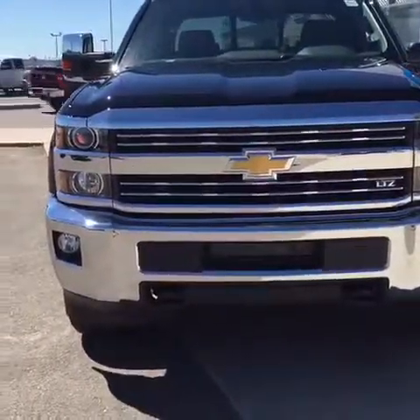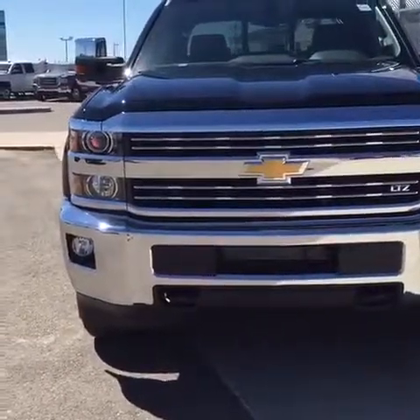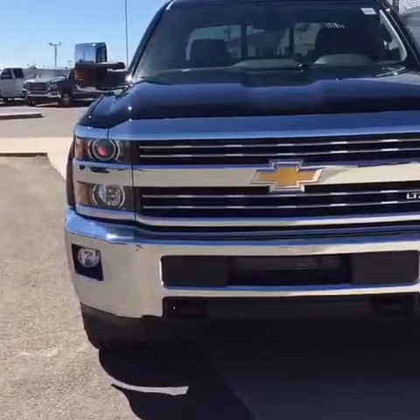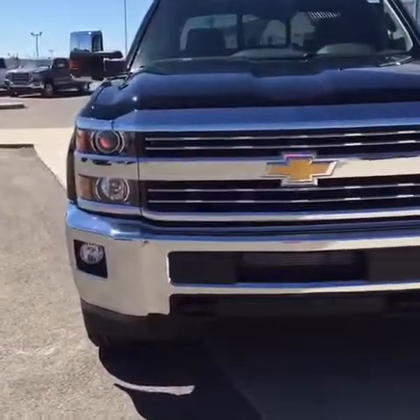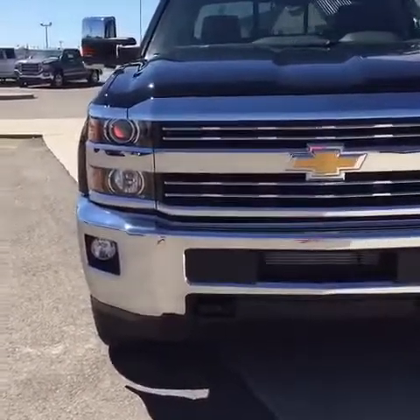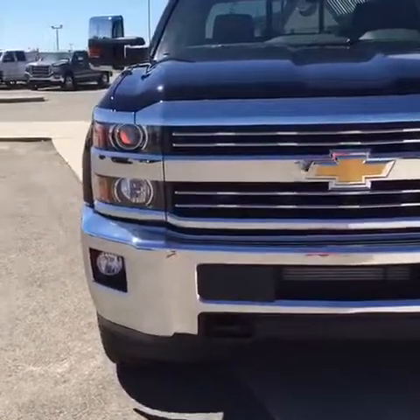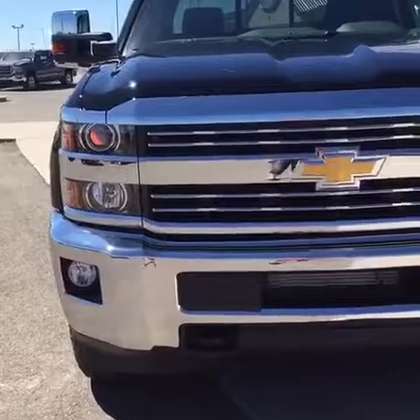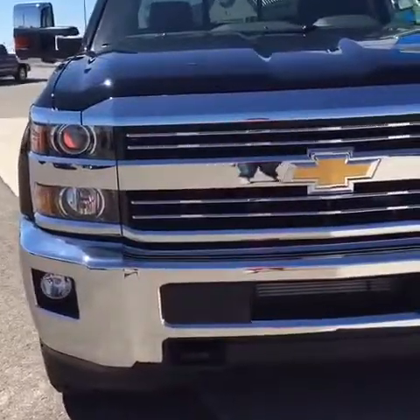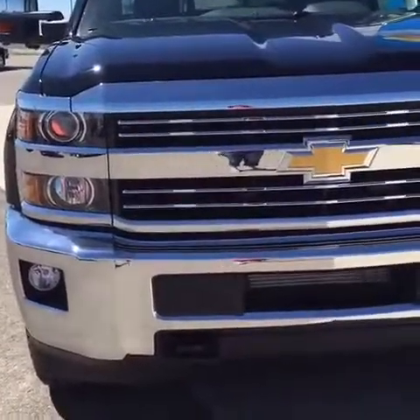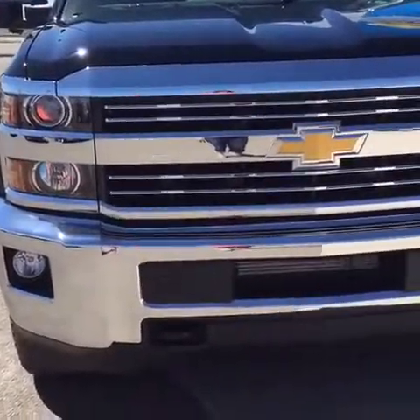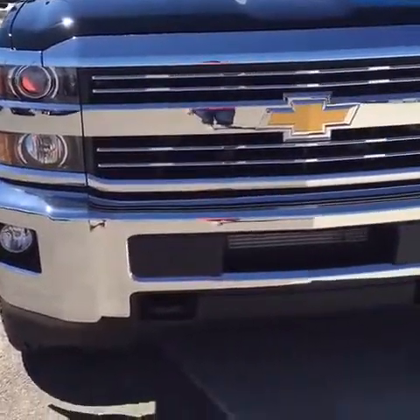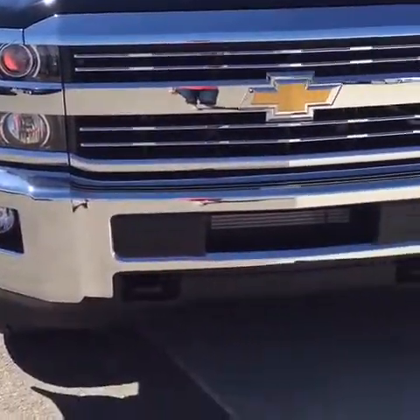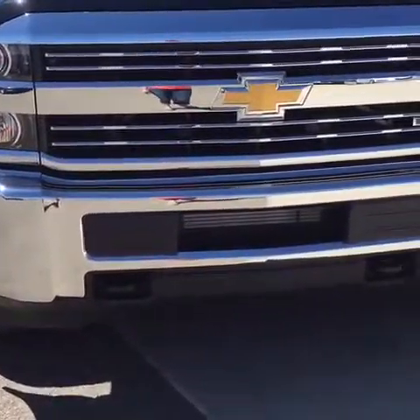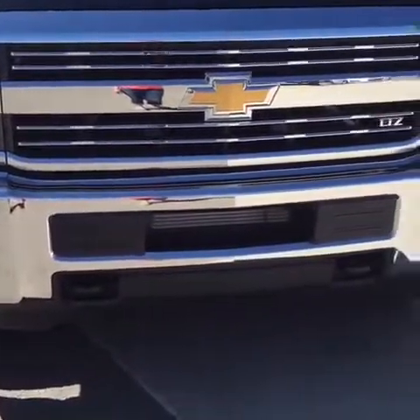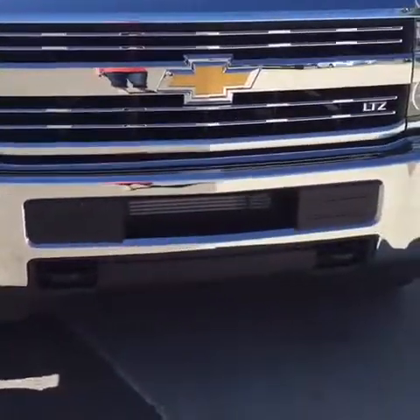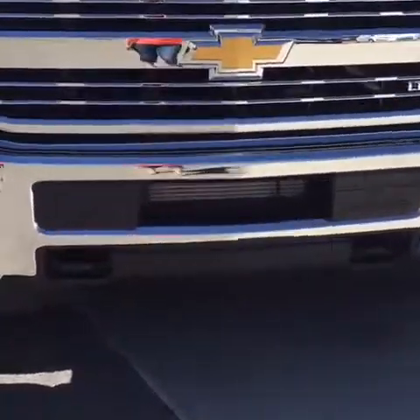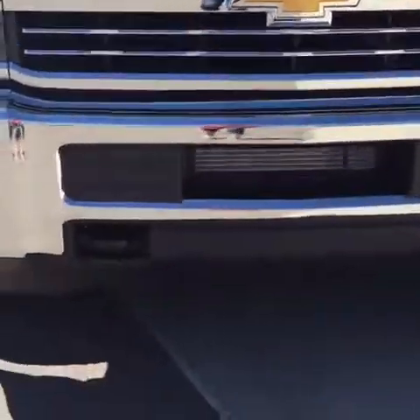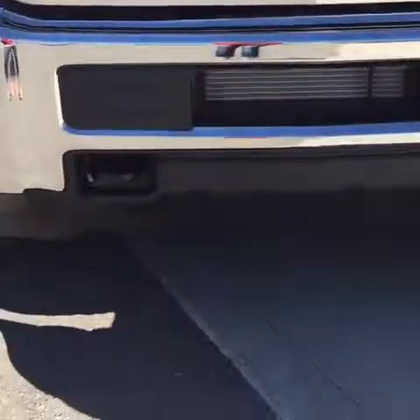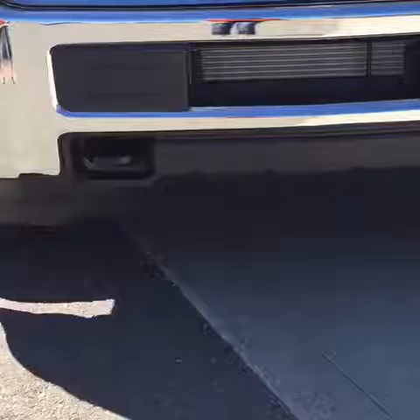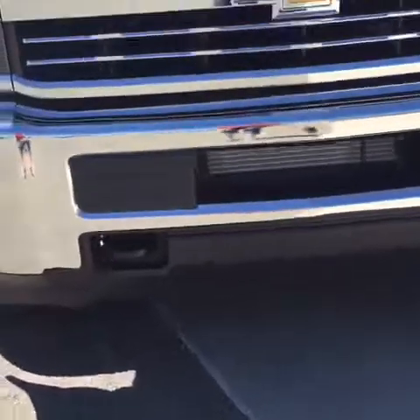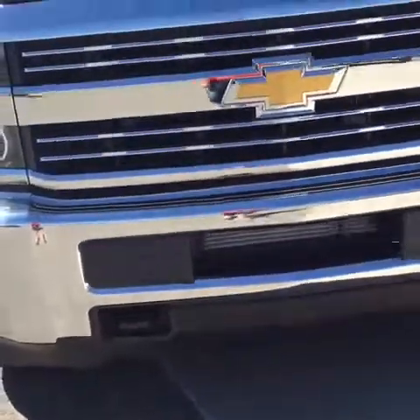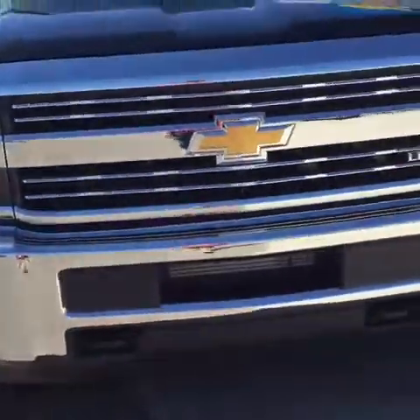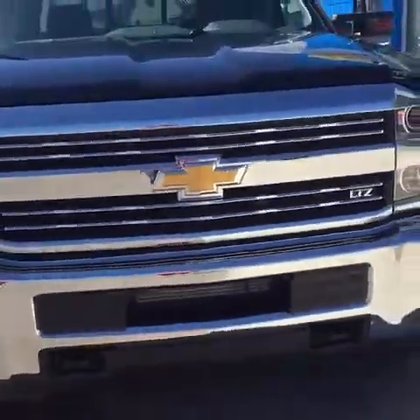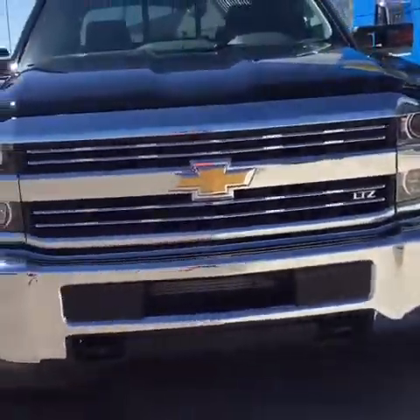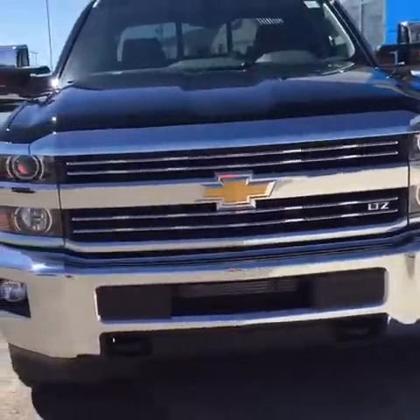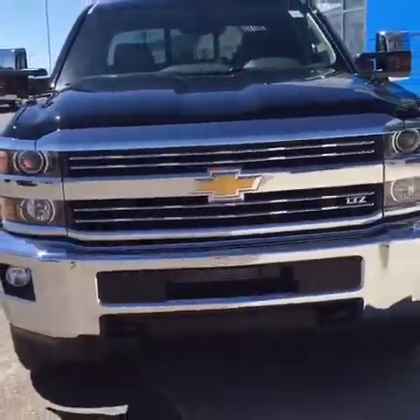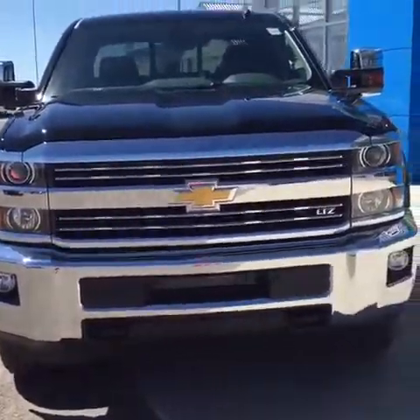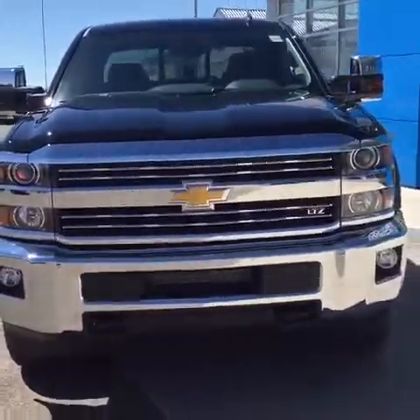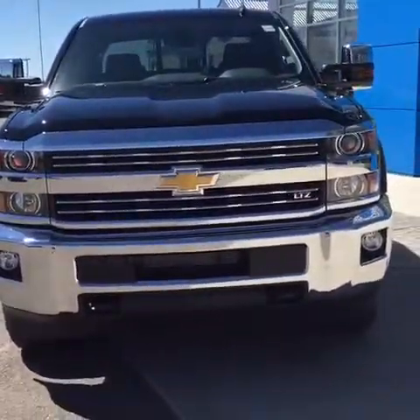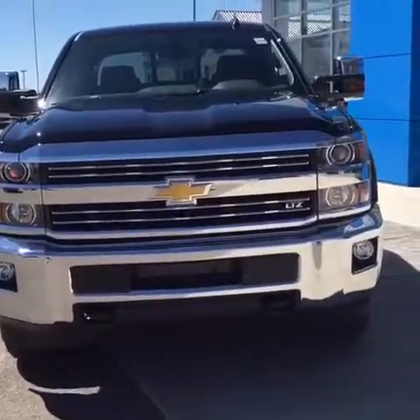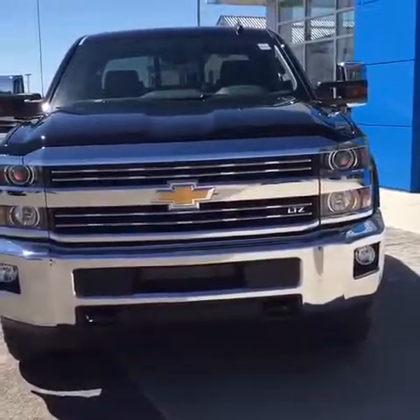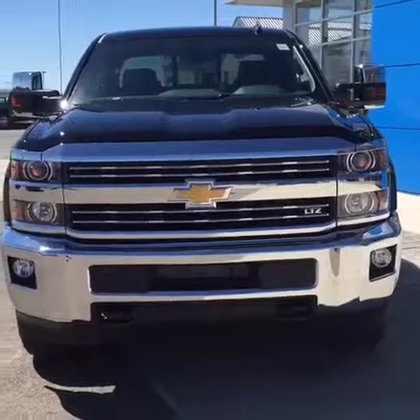From the front here you can see awesome projector headlights, fog lights, and there are also hooks. It's all around just a nice looking ride.